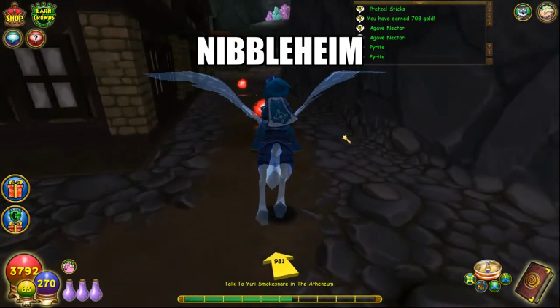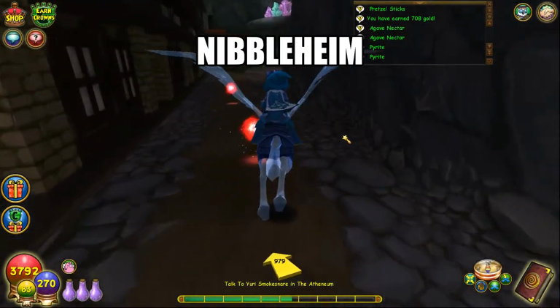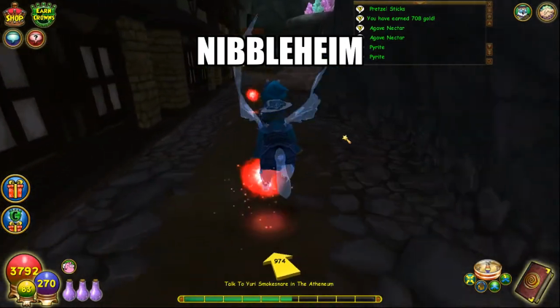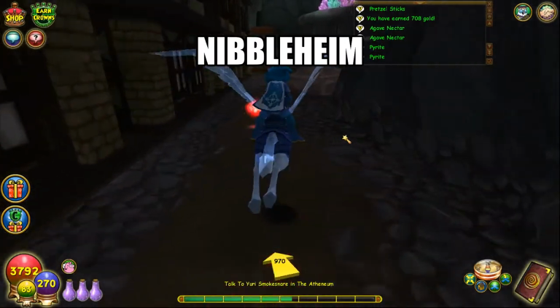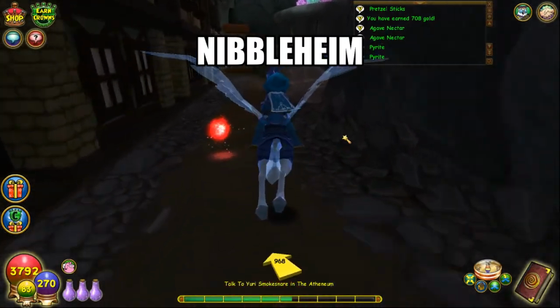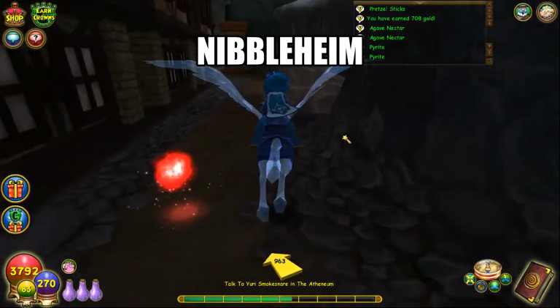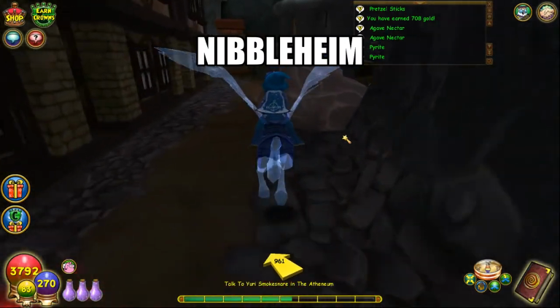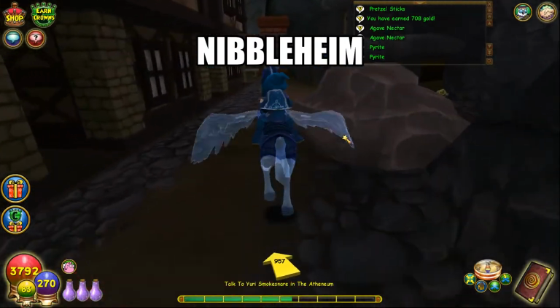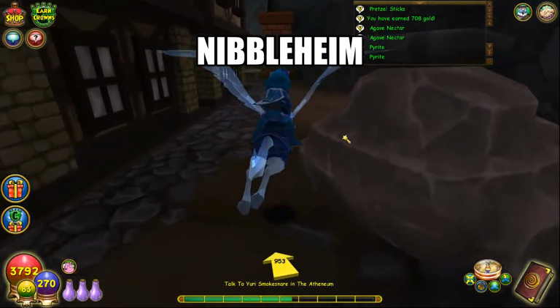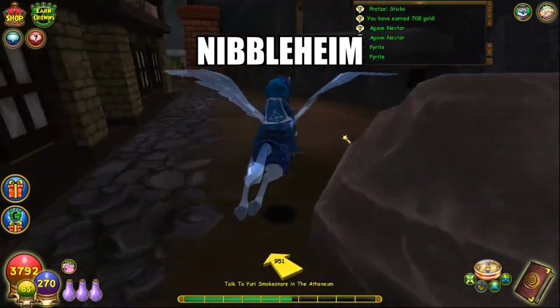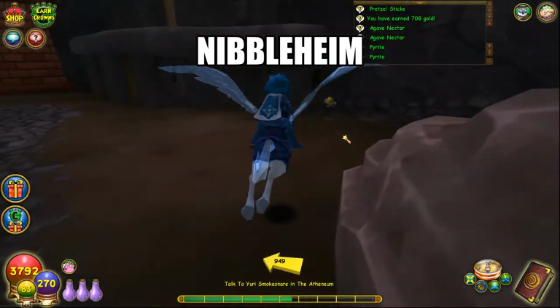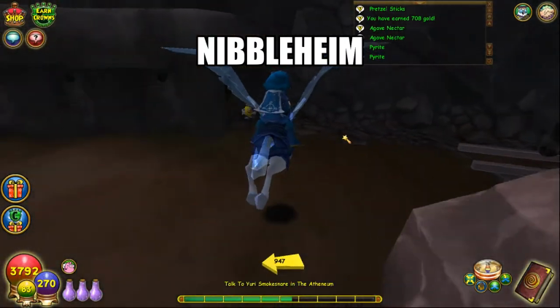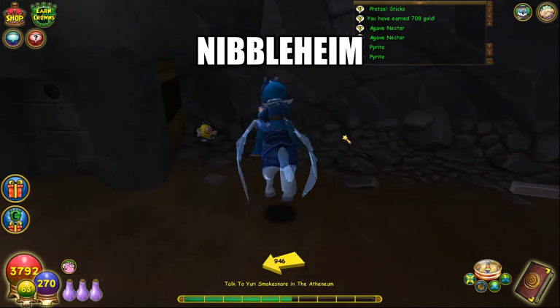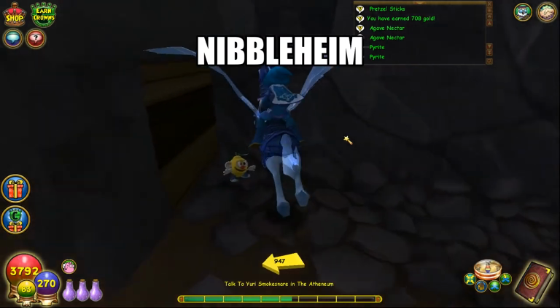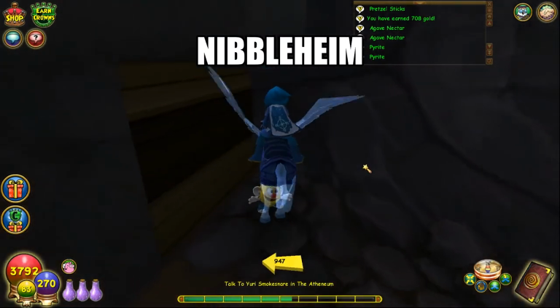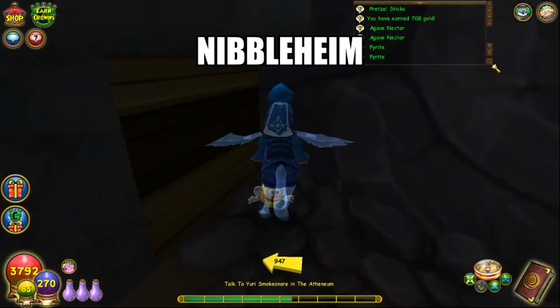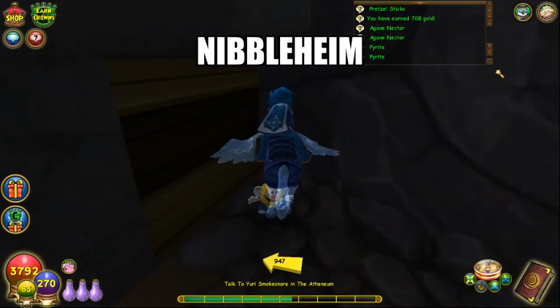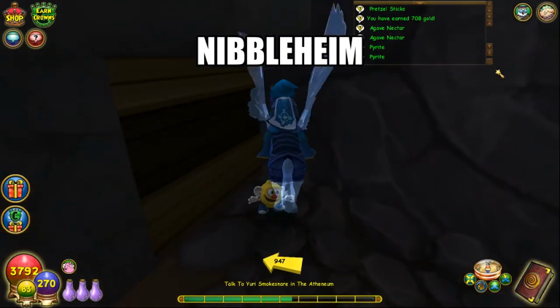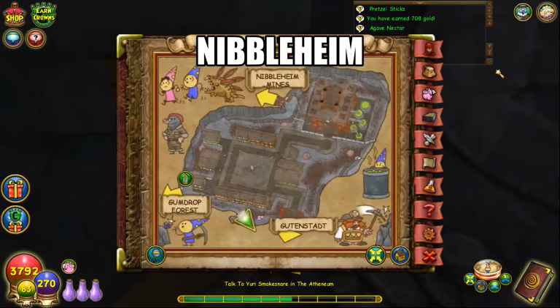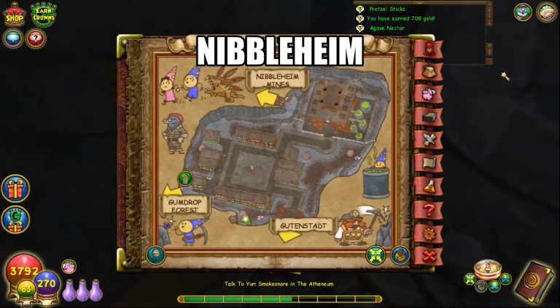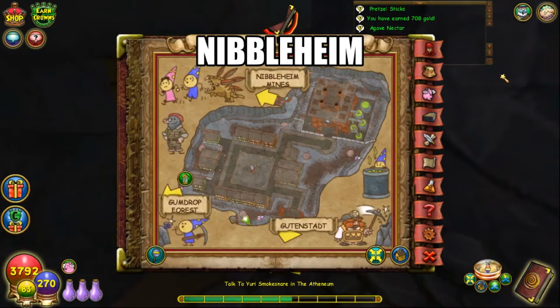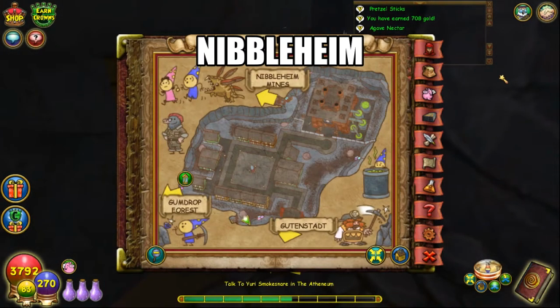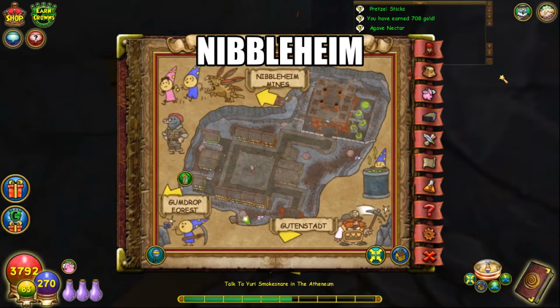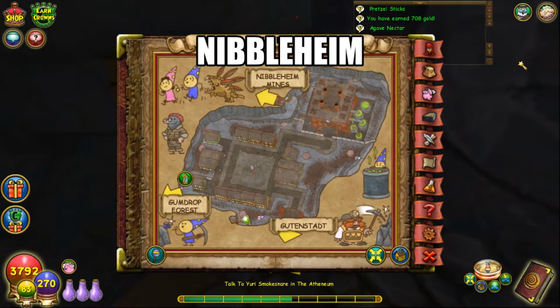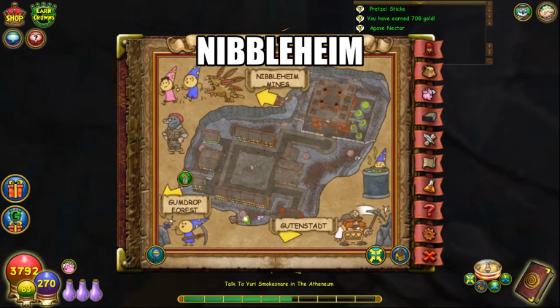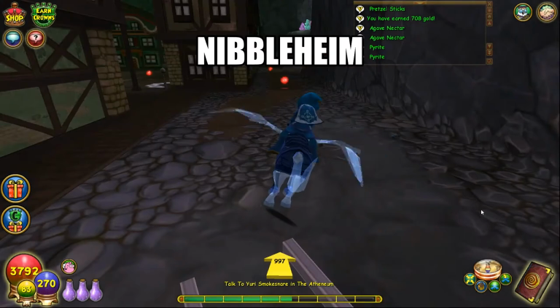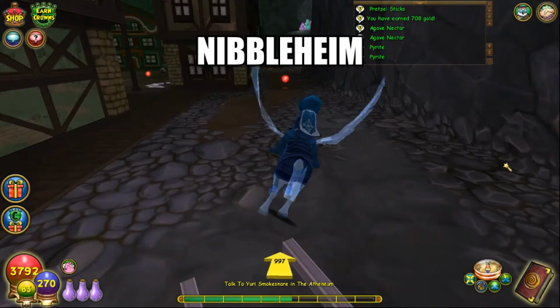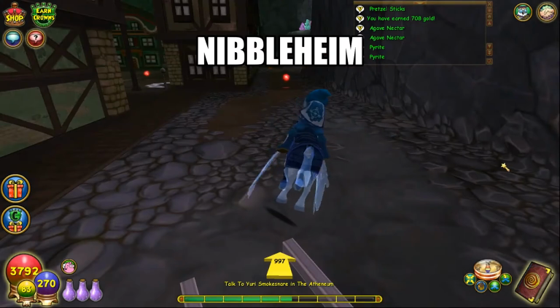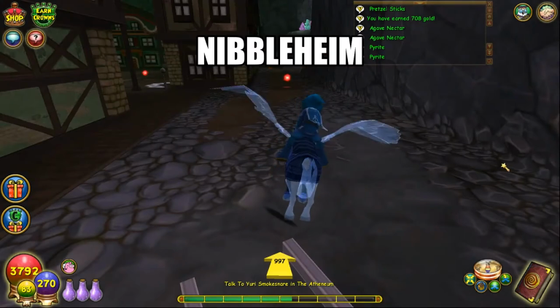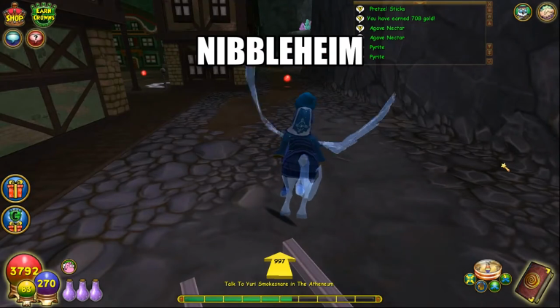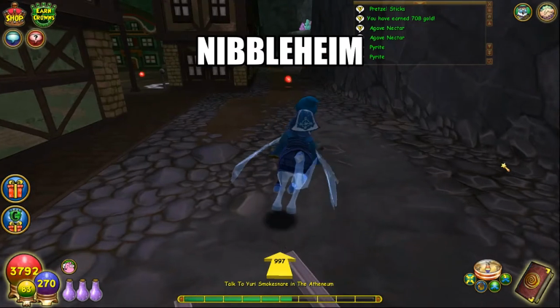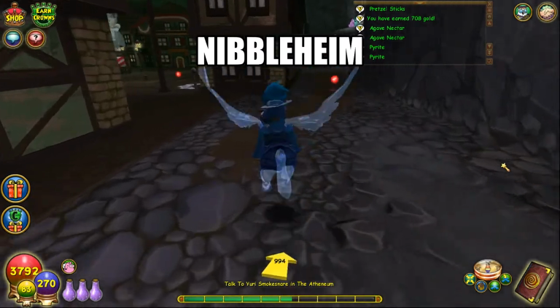The dark and brooding Nimbleheim. Starting at the entrance, go straight and stick to this left wall and you'll find the lemon head. Here's the map.